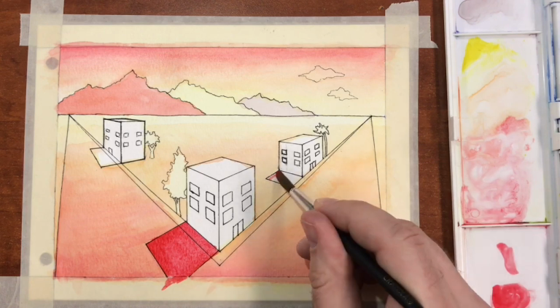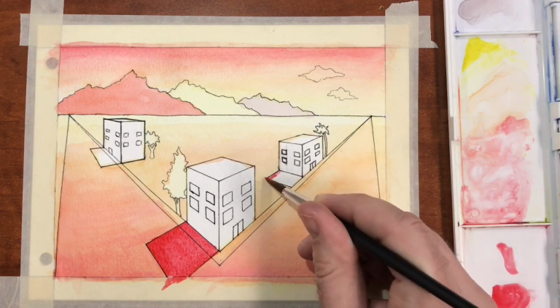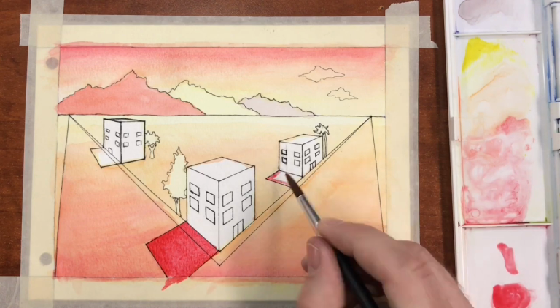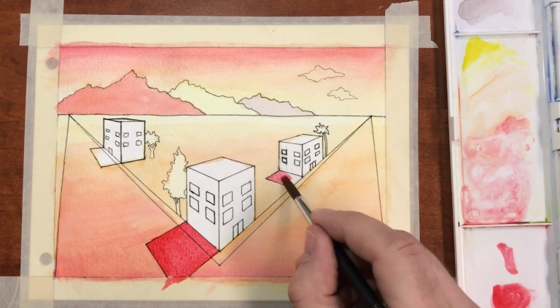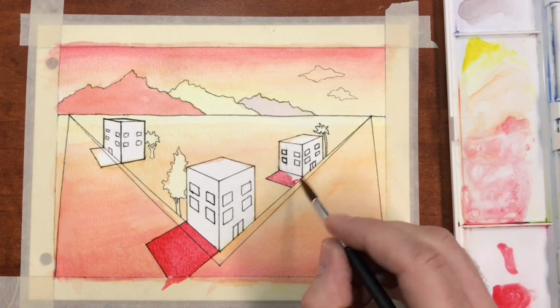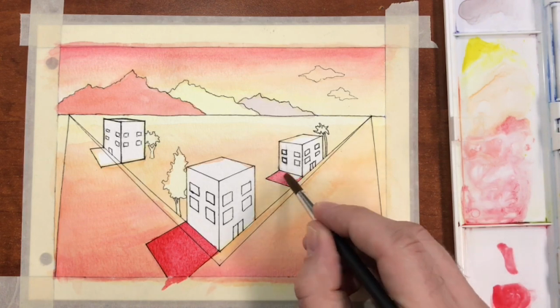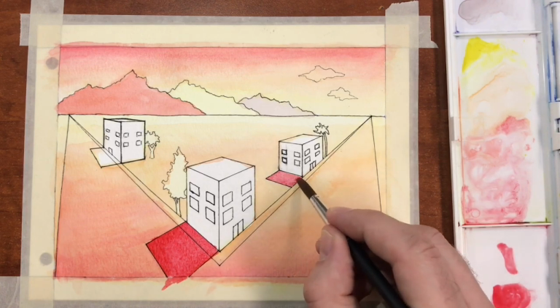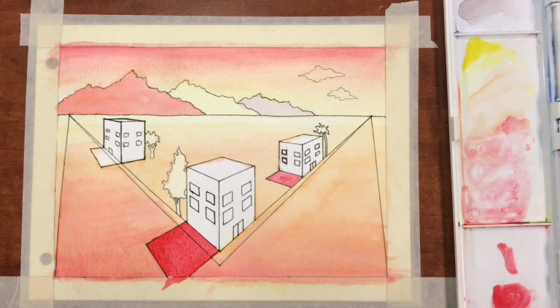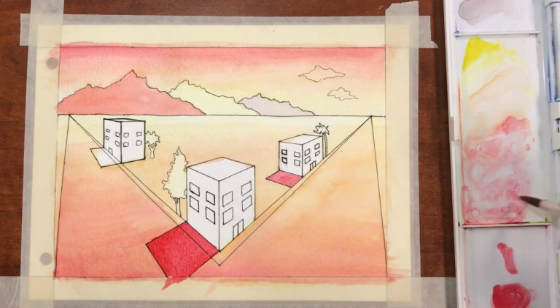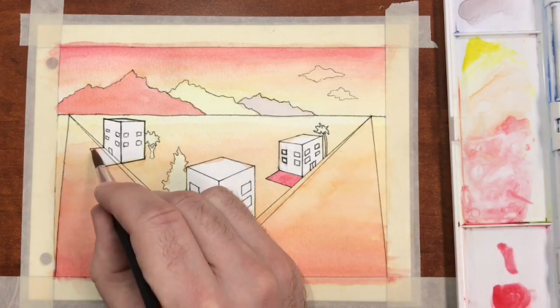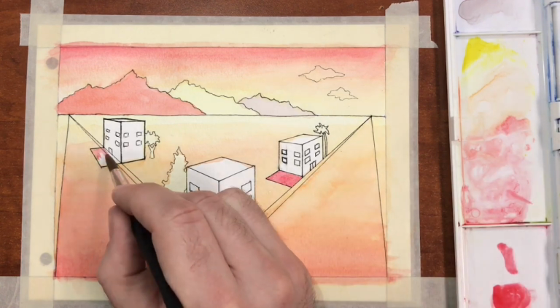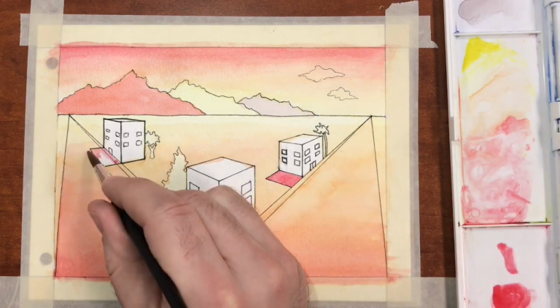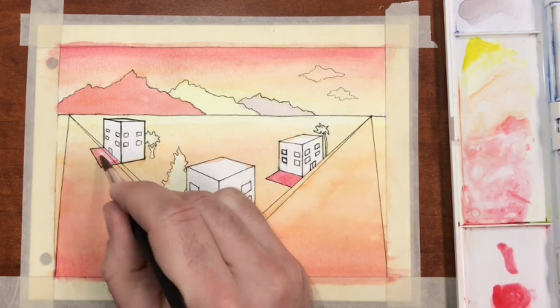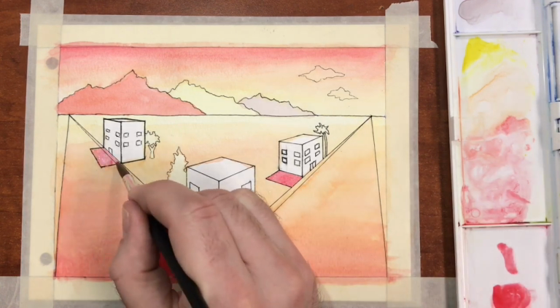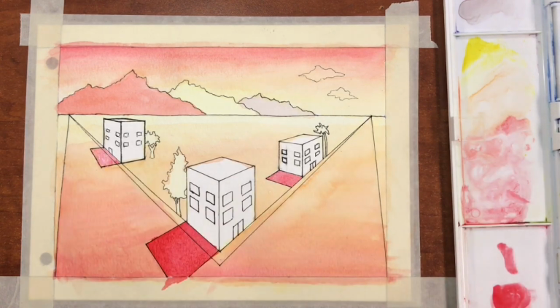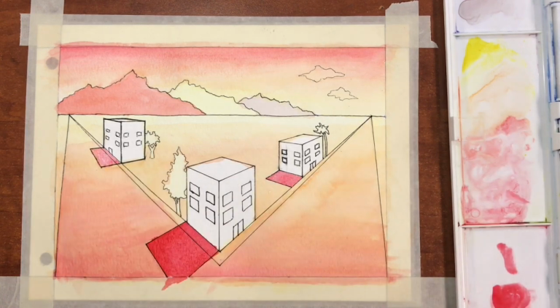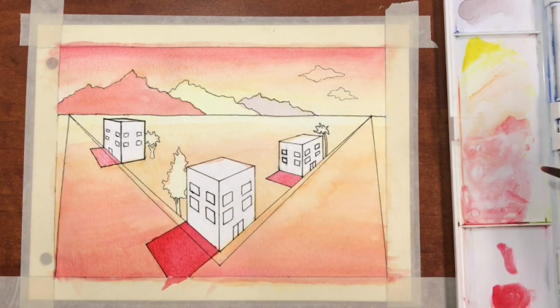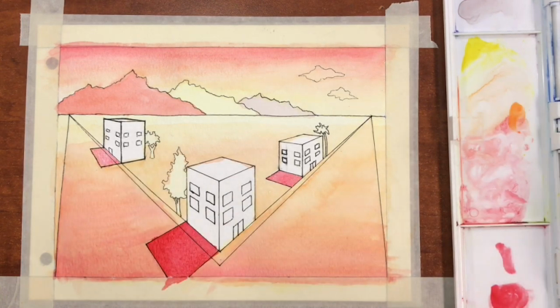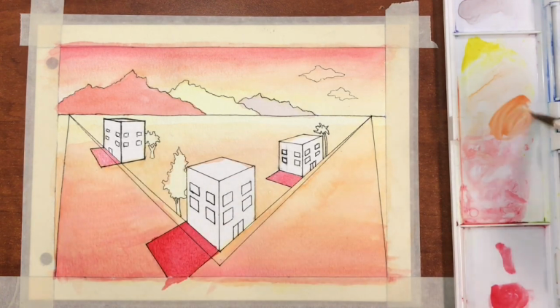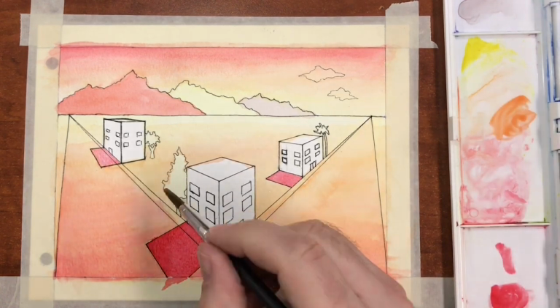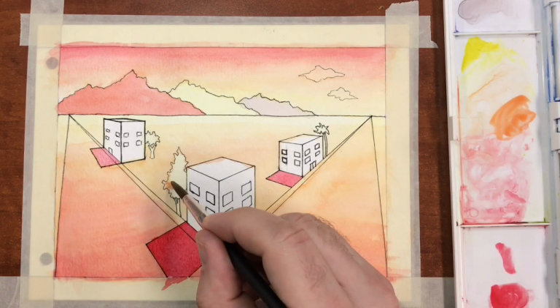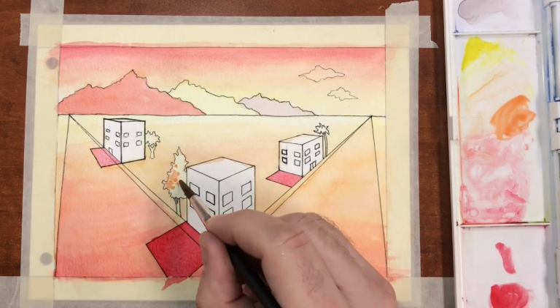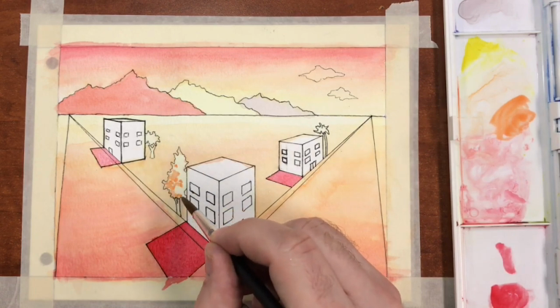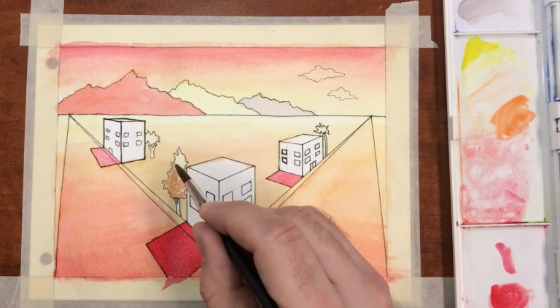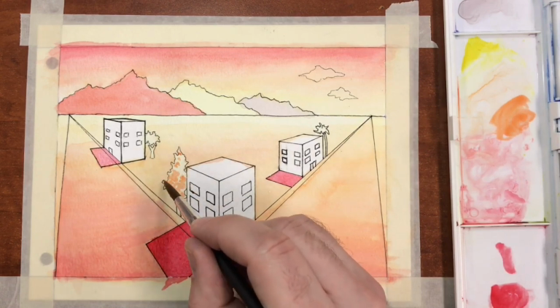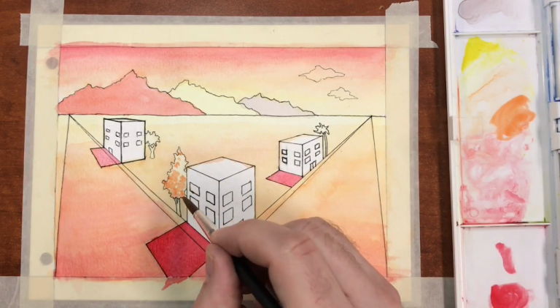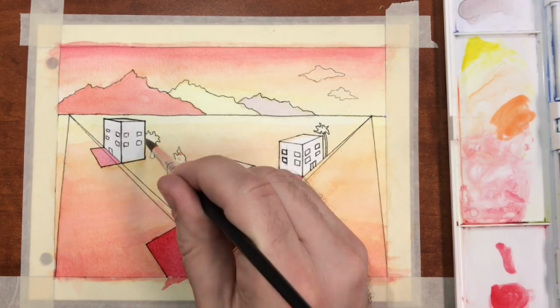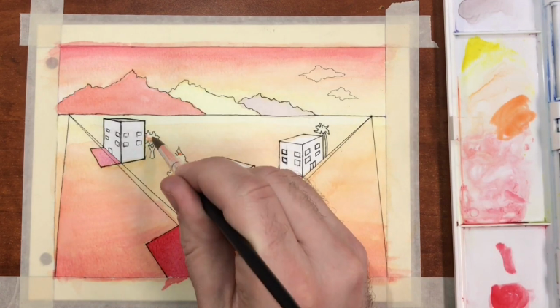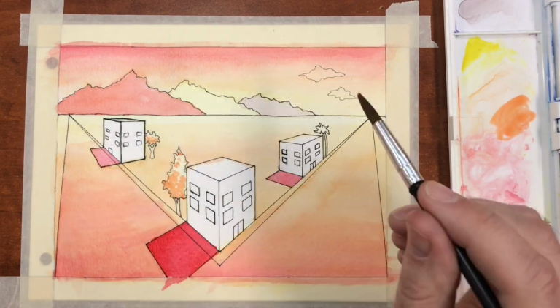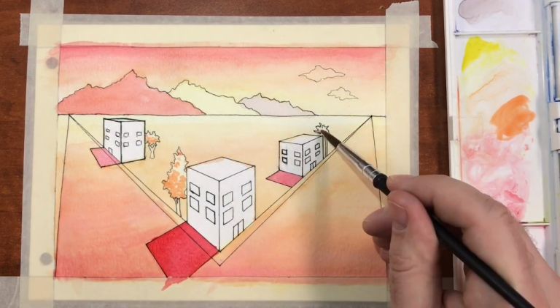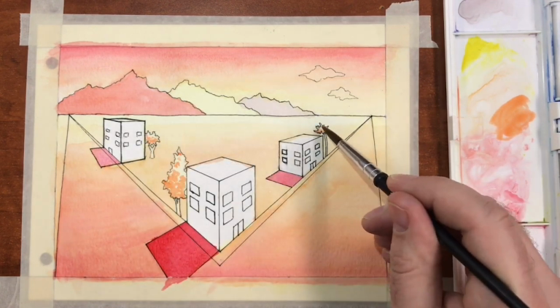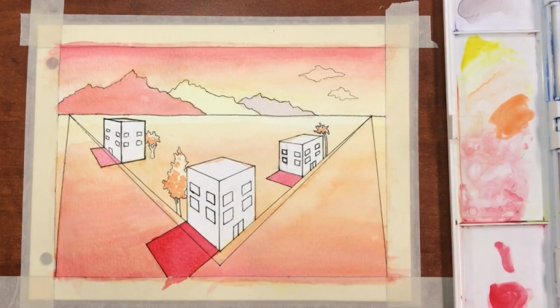Next, I'm going to start filling in my shadows using a bold red to help create contrast. As the shadows get further away, they also begin to fade in contrast.